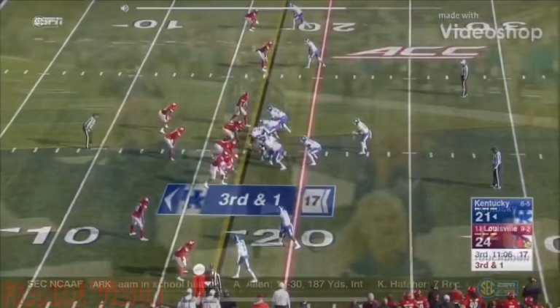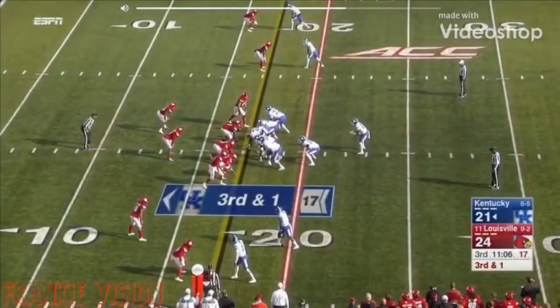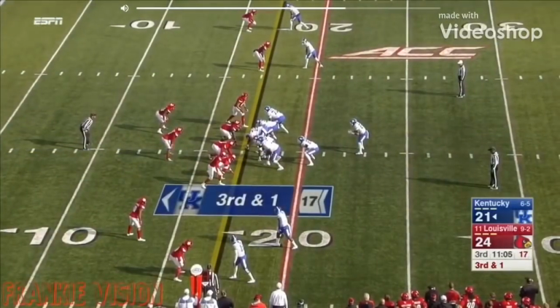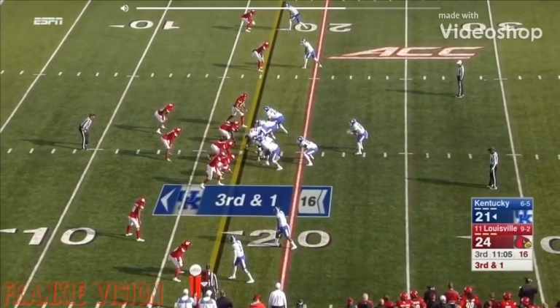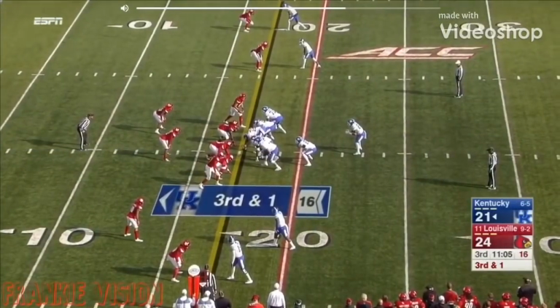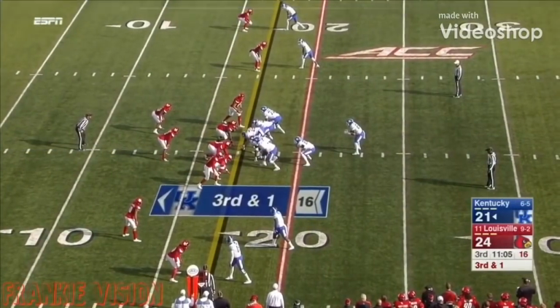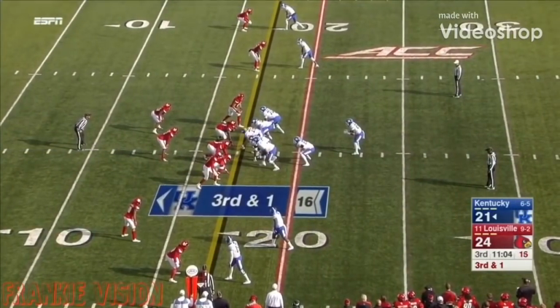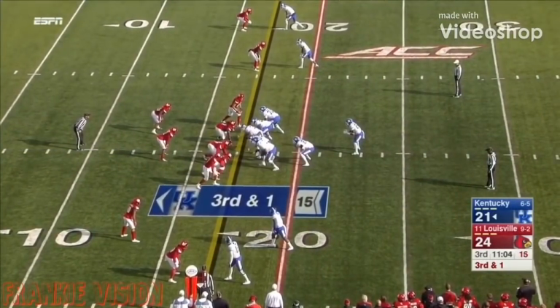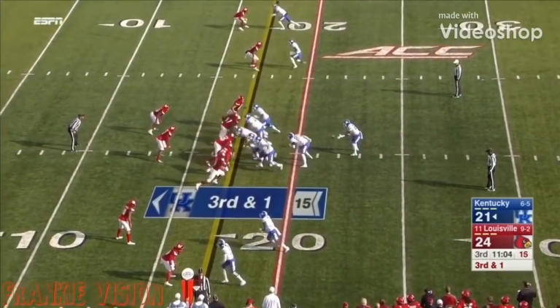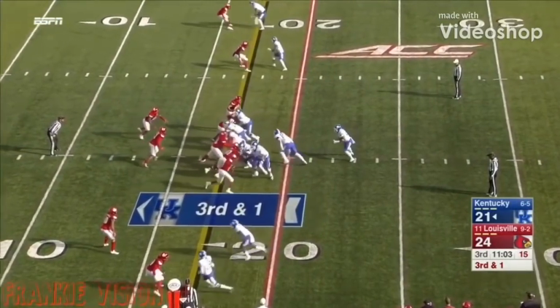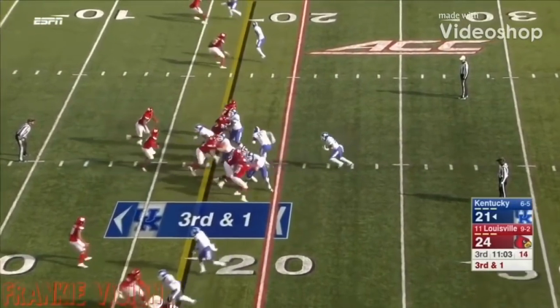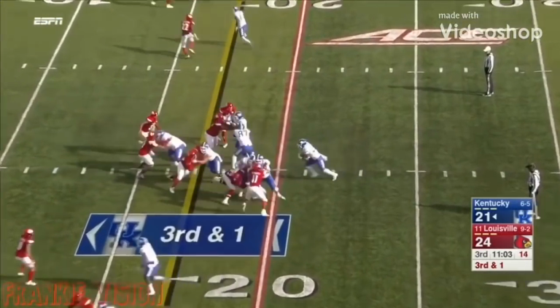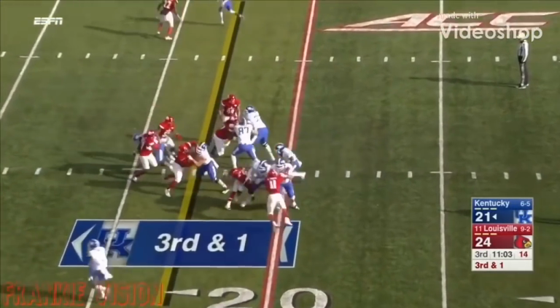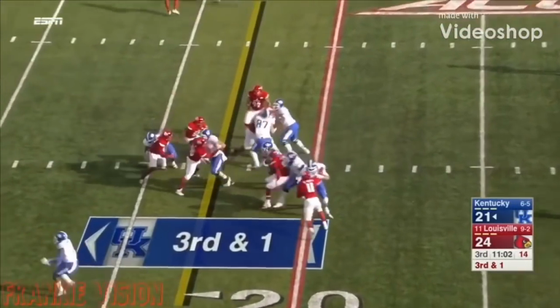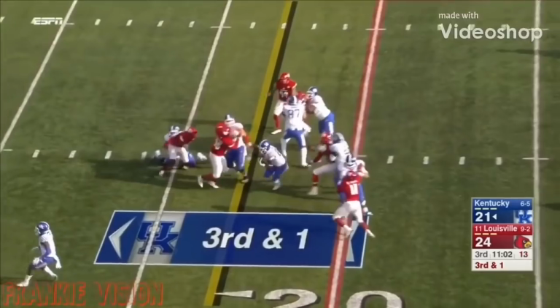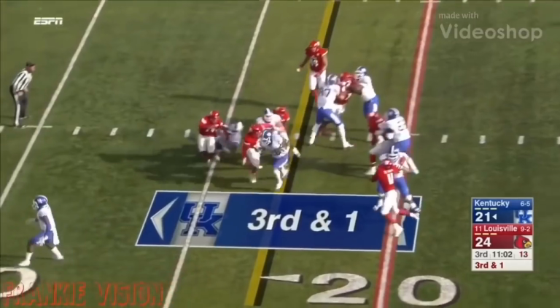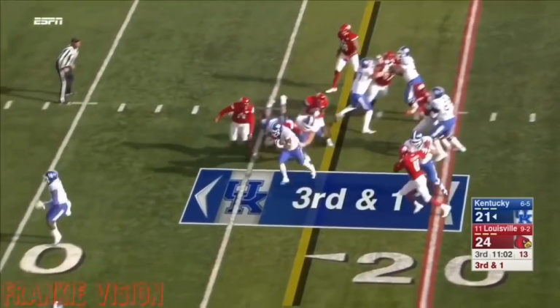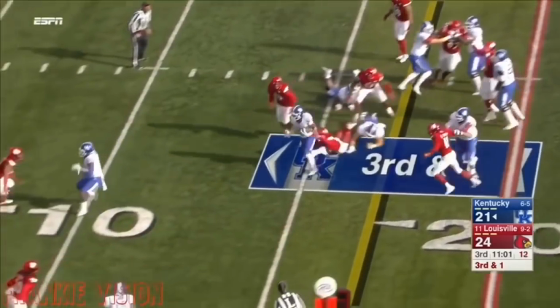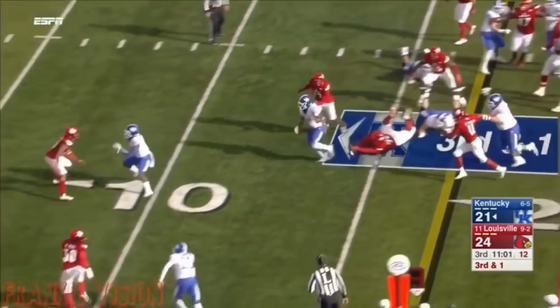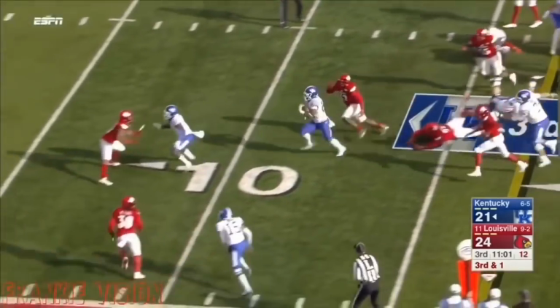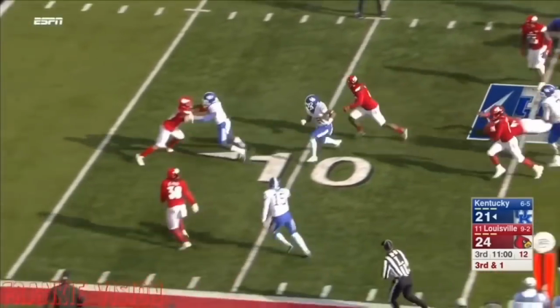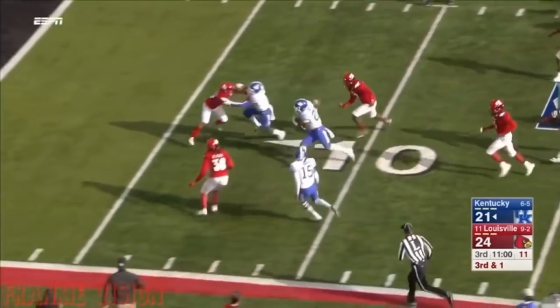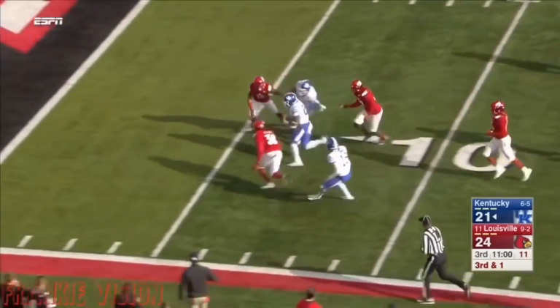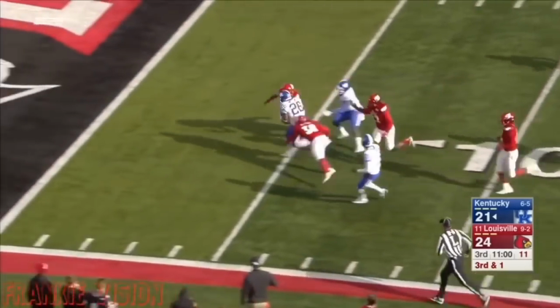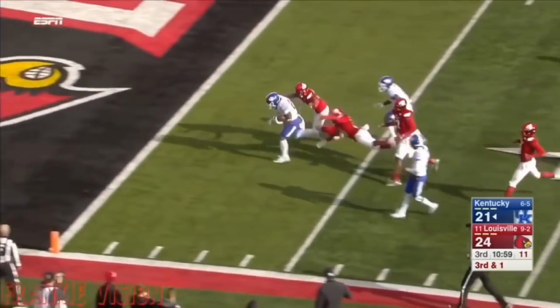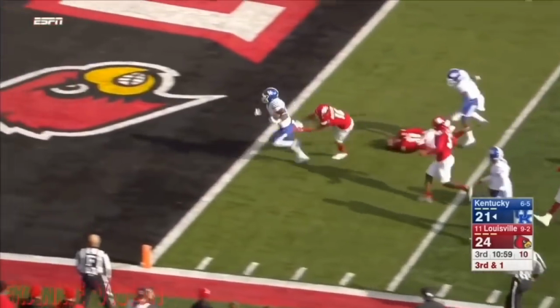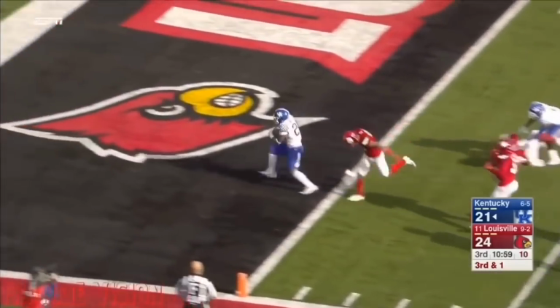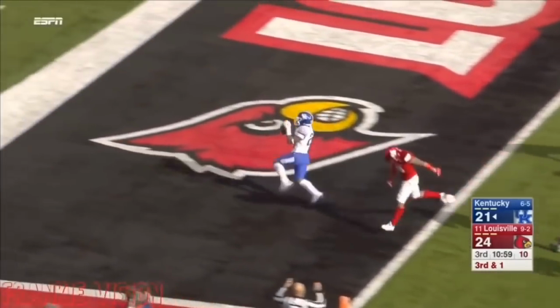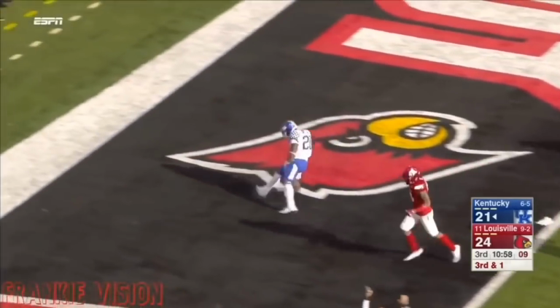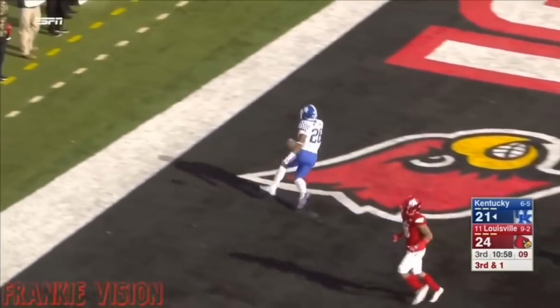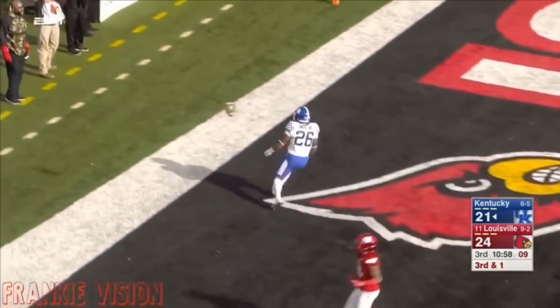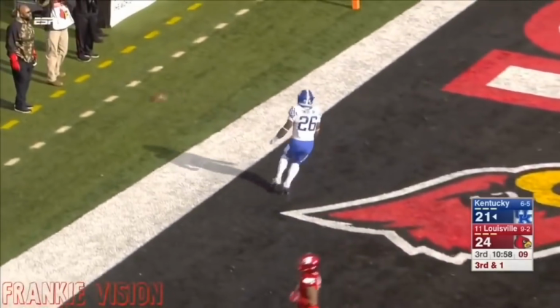He's going to take the Wildcats now. Snell has the first down and more — touchdown, Kentucky!